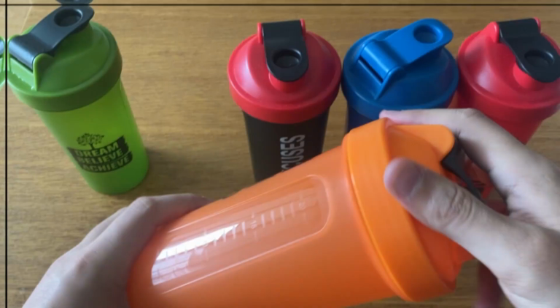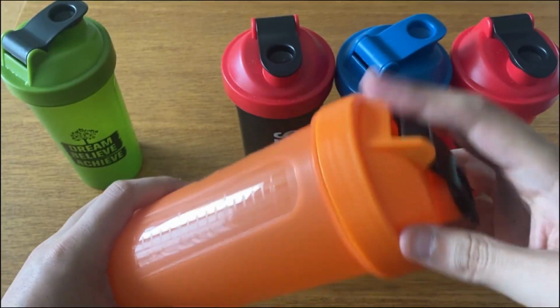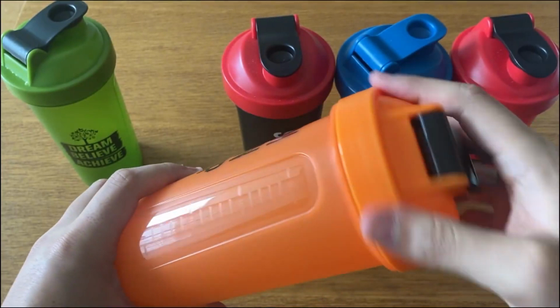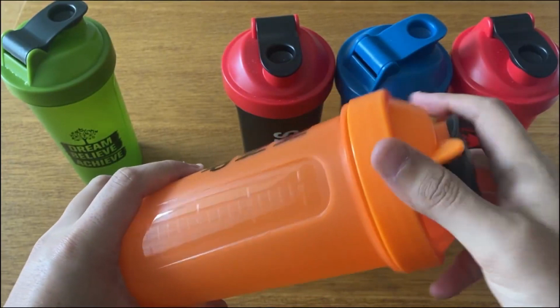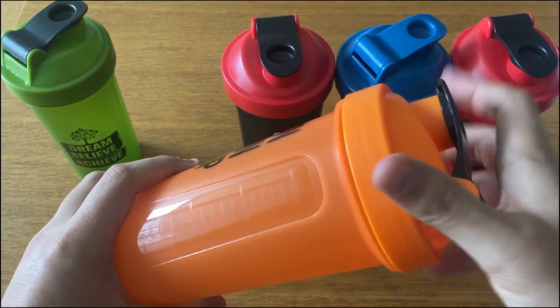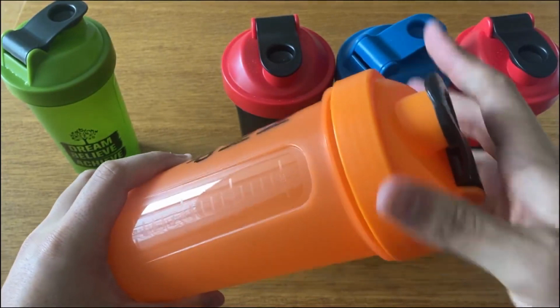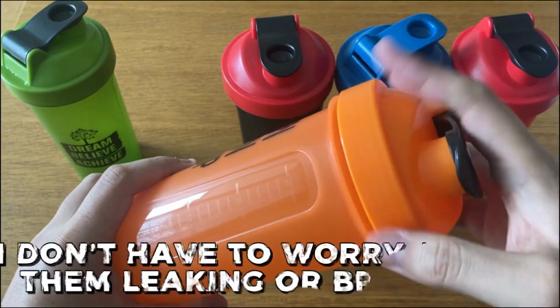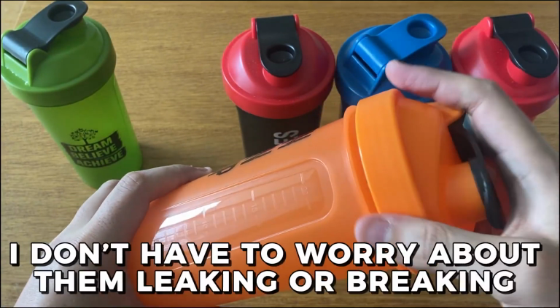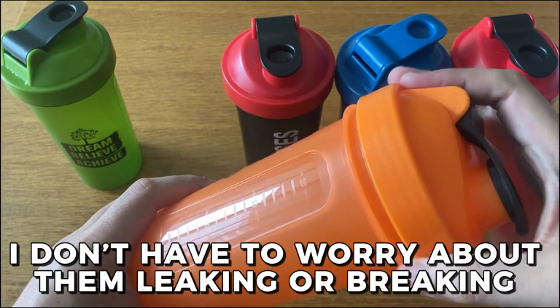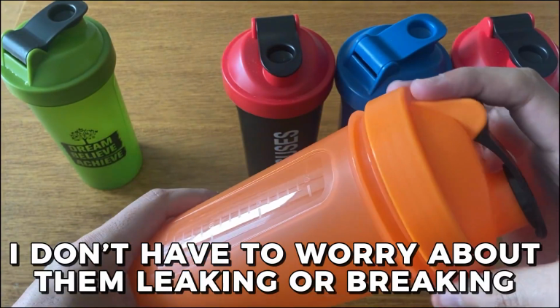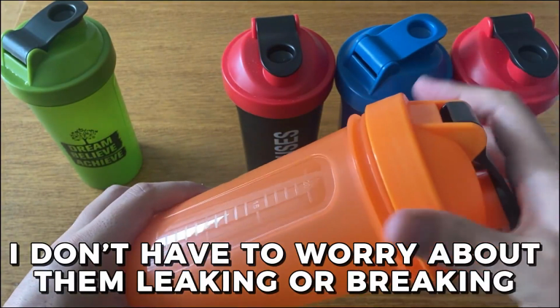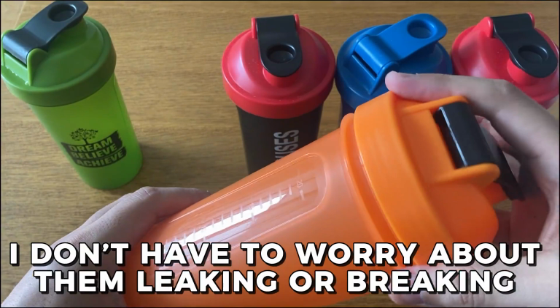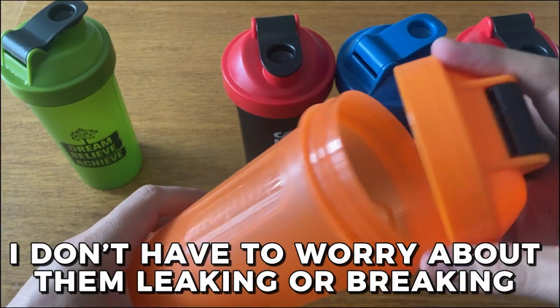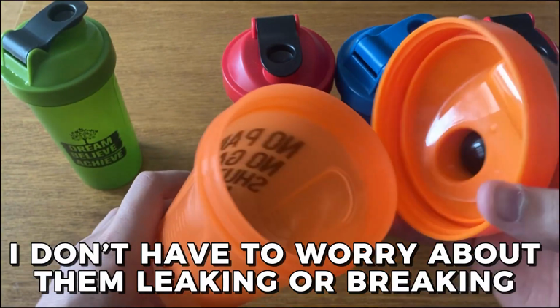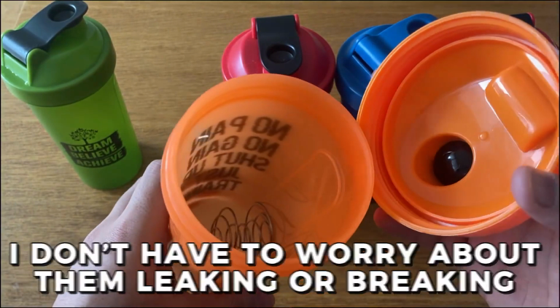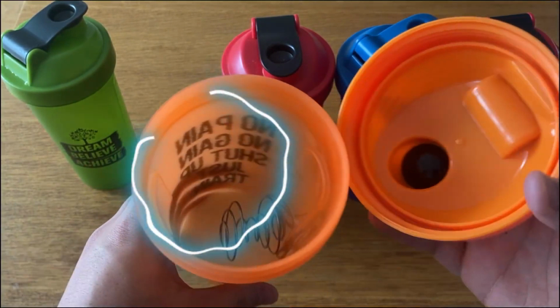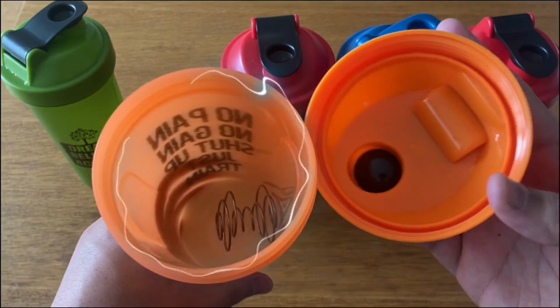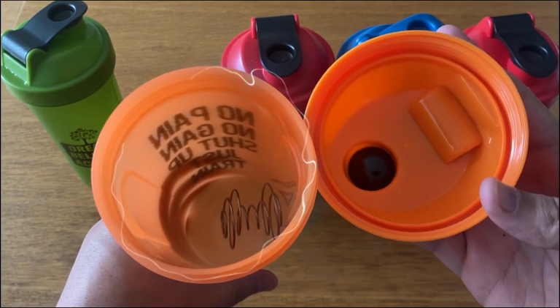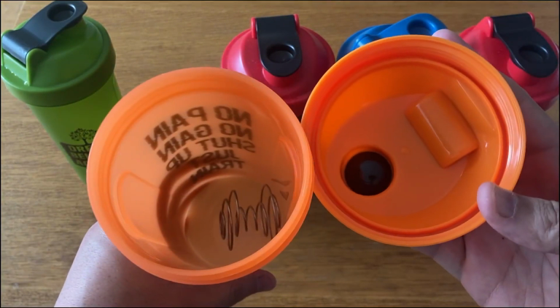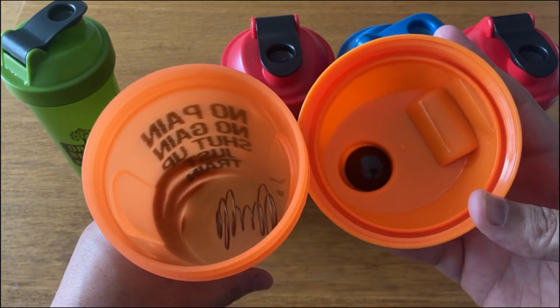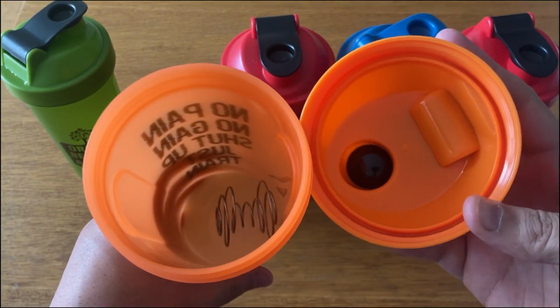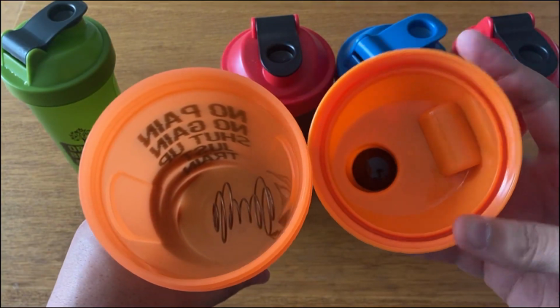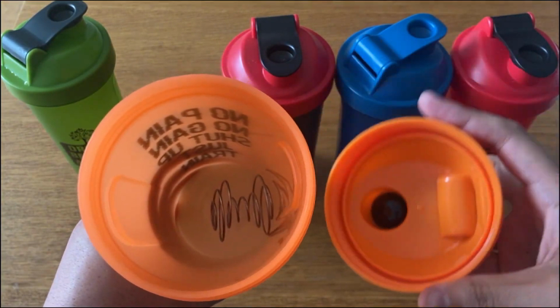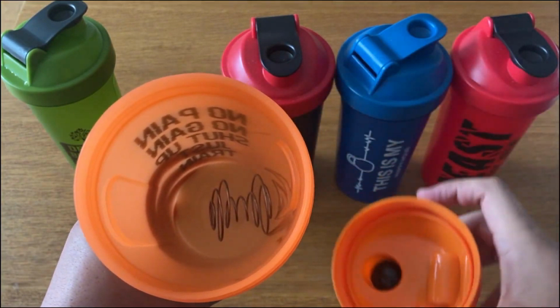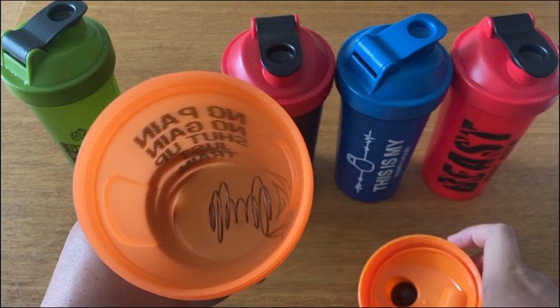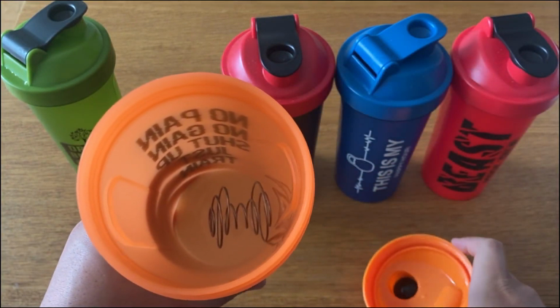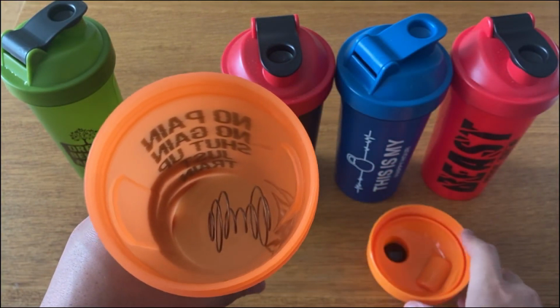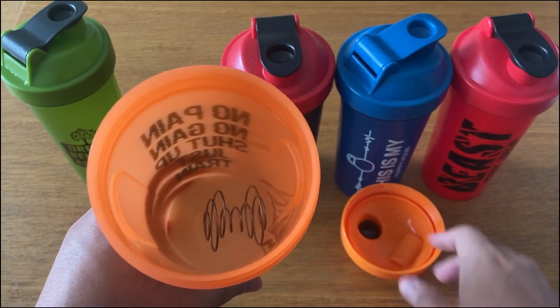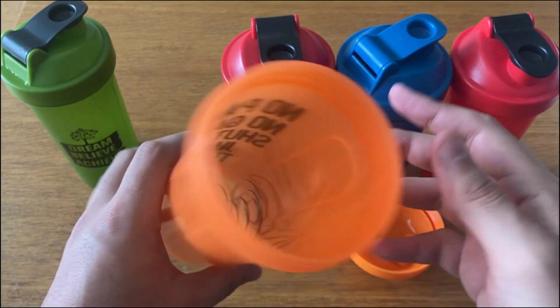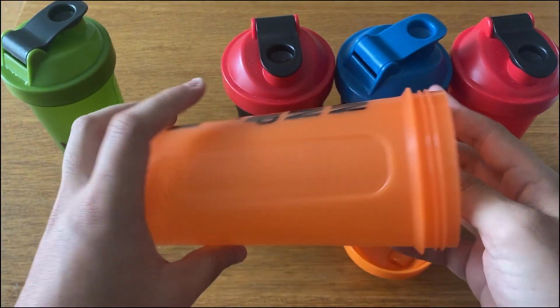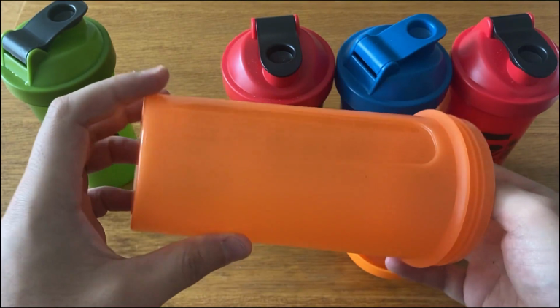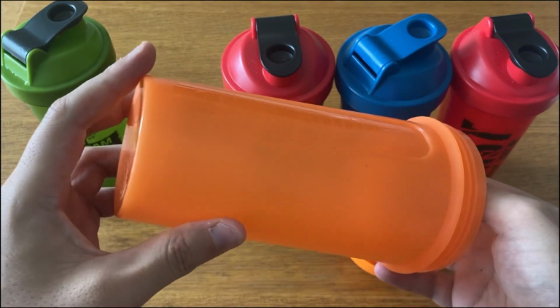They're good enough quality so I don't have to worry about them leaking or breaking, and the shakes and drinks I mix come out fine and smooth without any clumps.